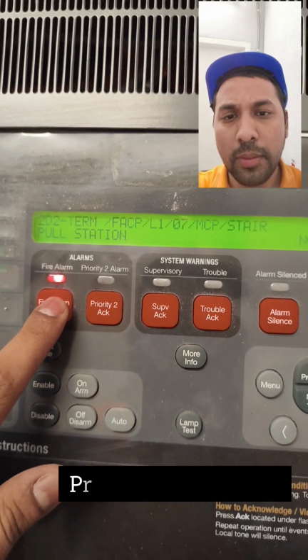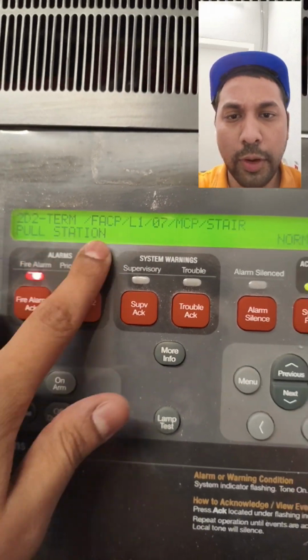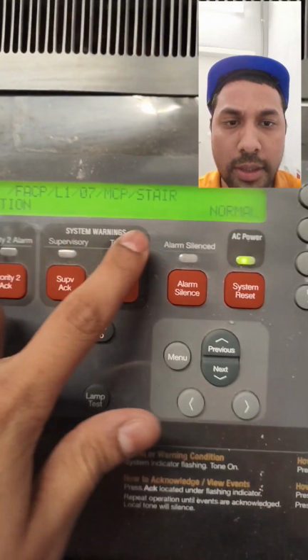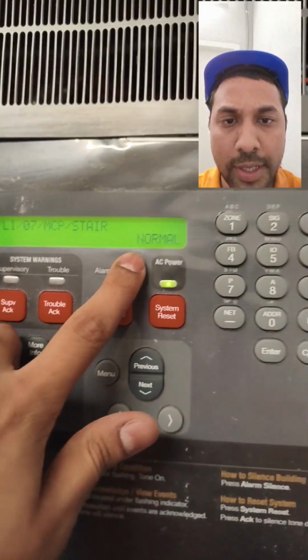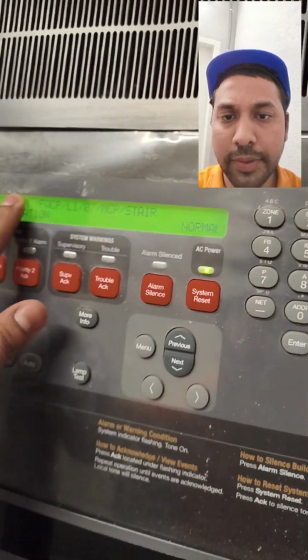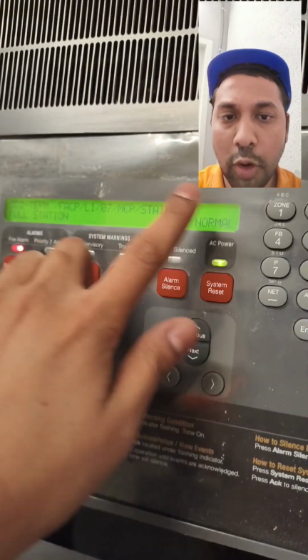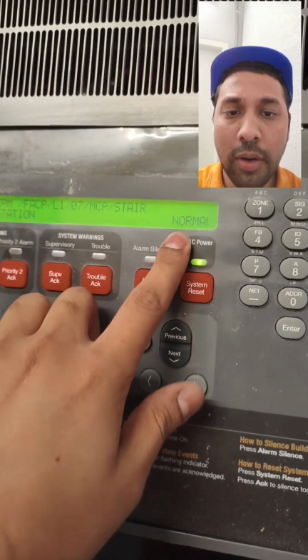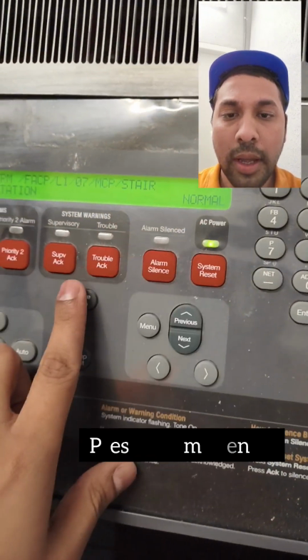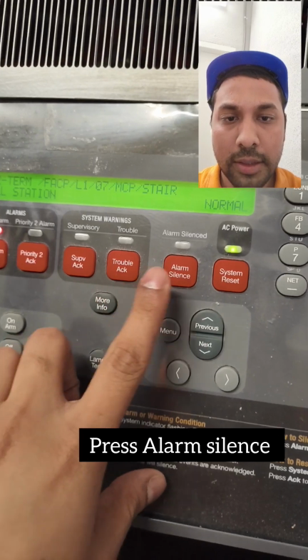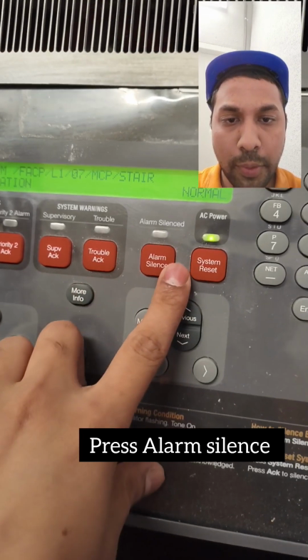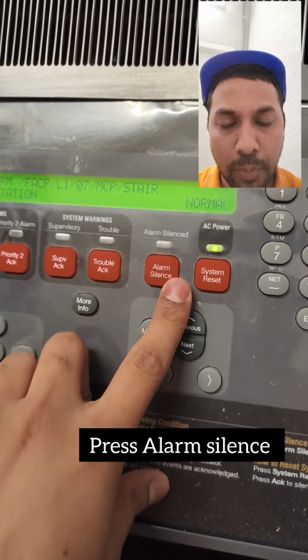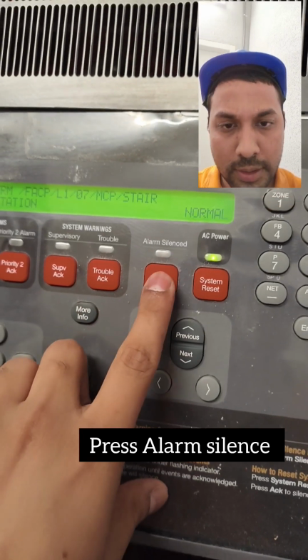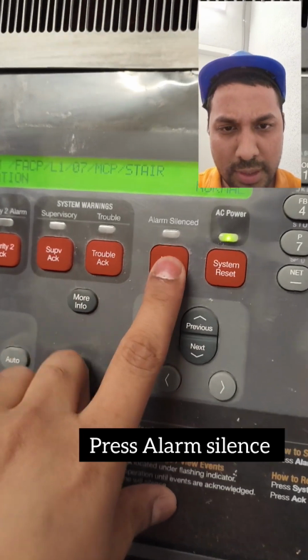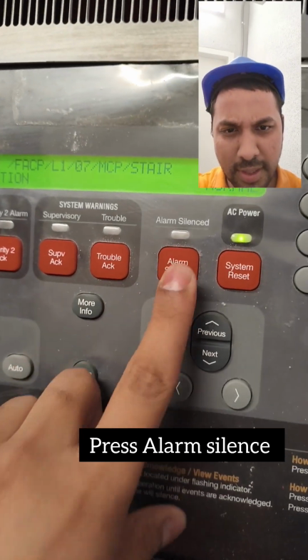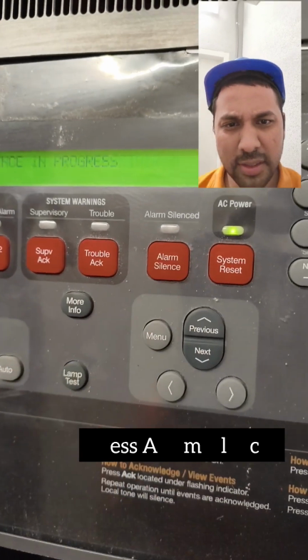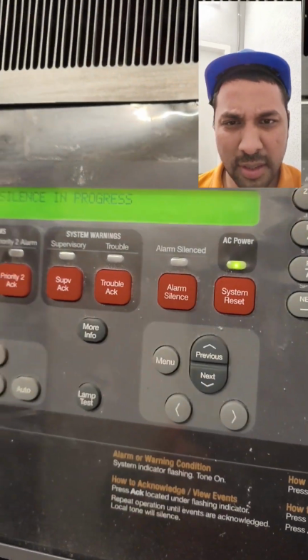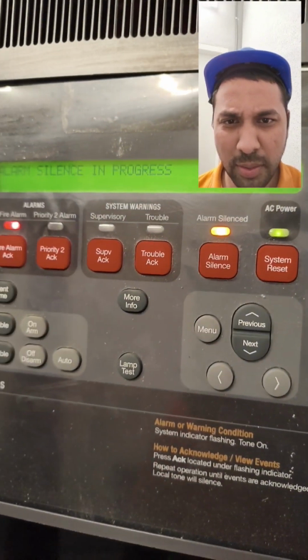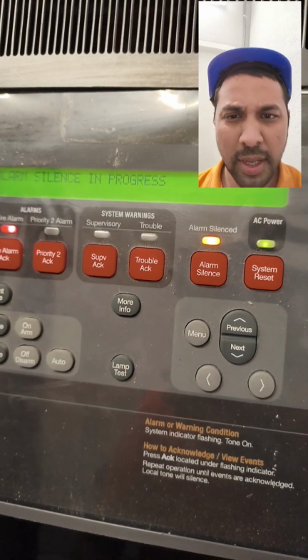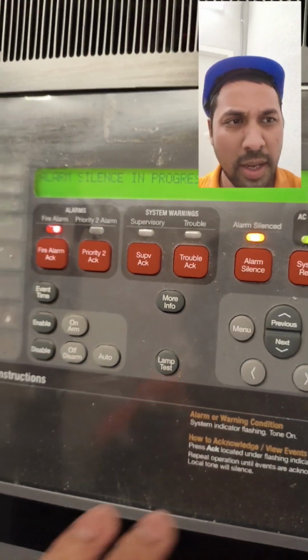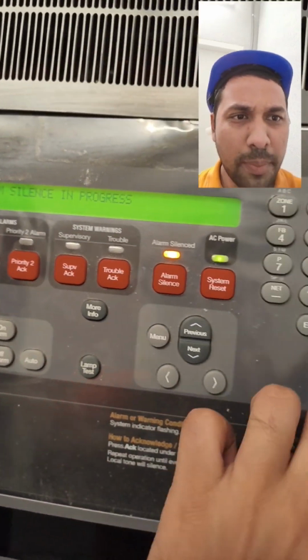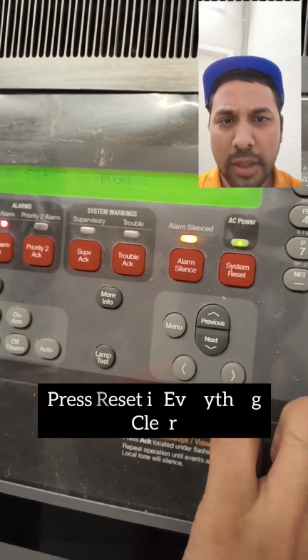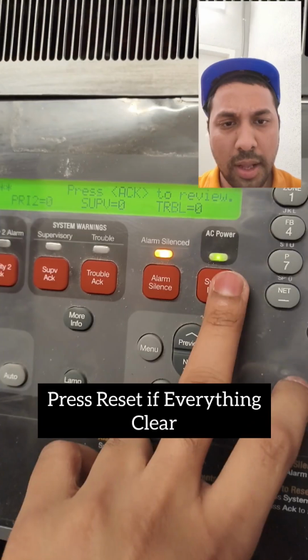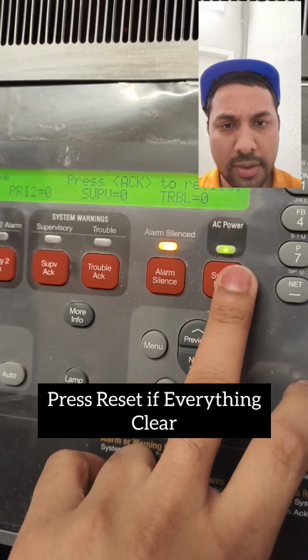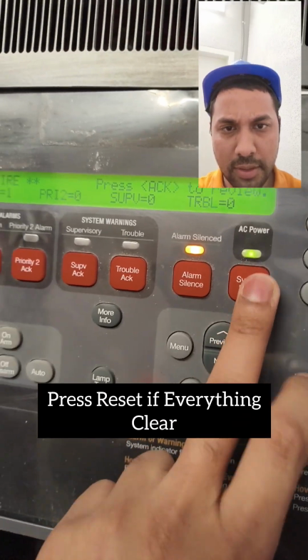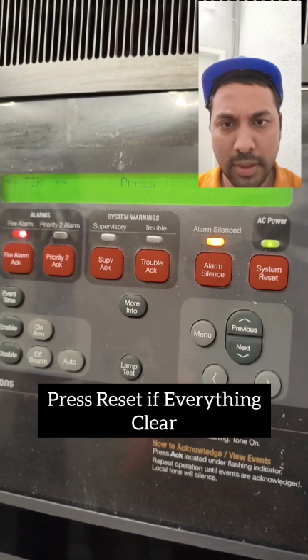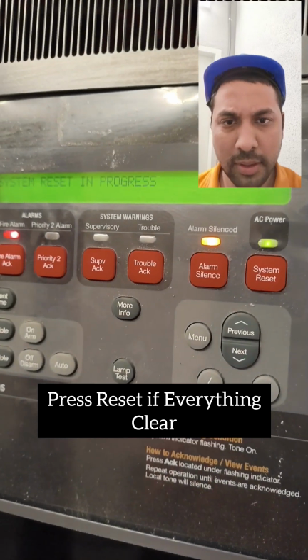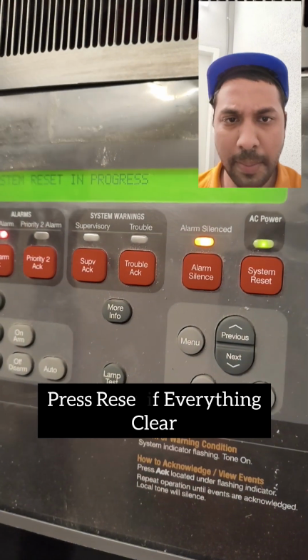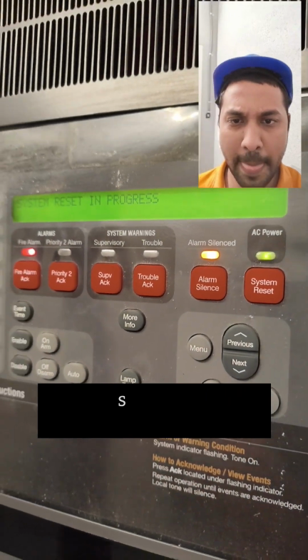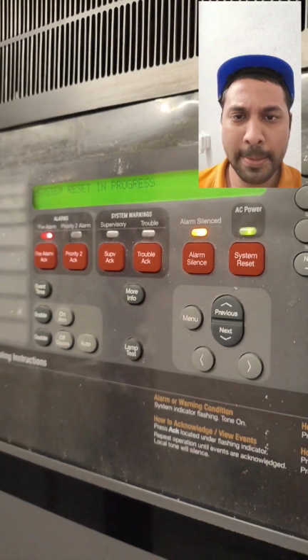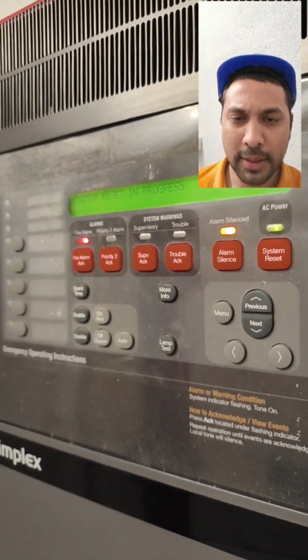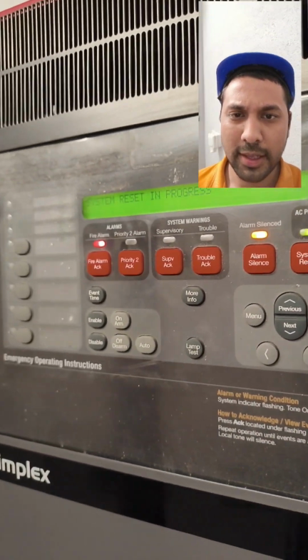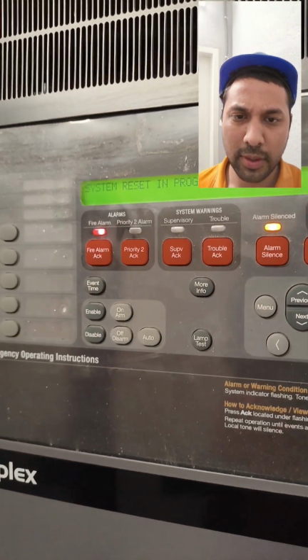We can see that the locations — everything's normal. Now if you want to press silence first, then after that you just reset. It takes some time.